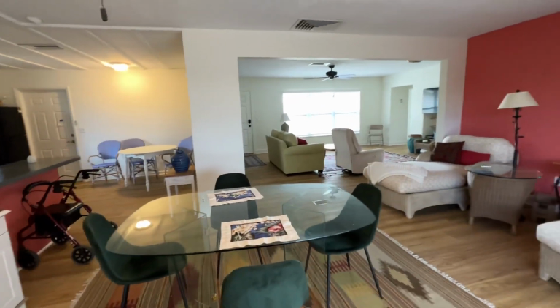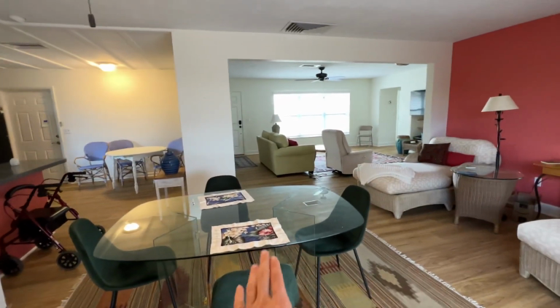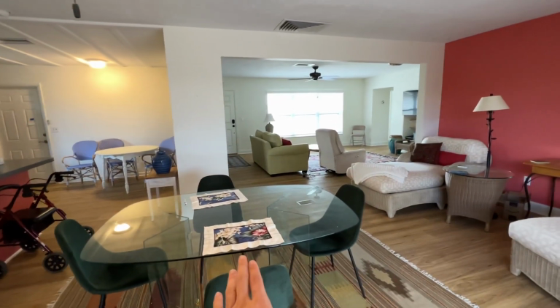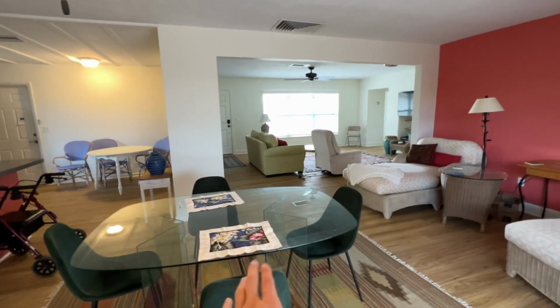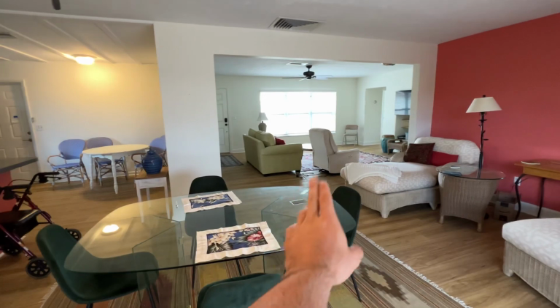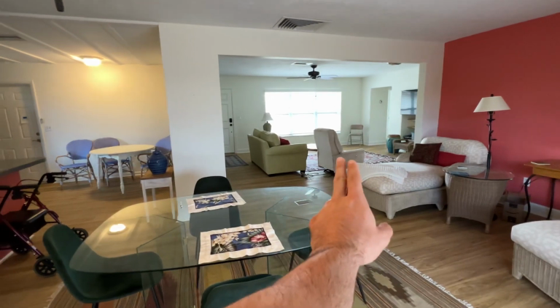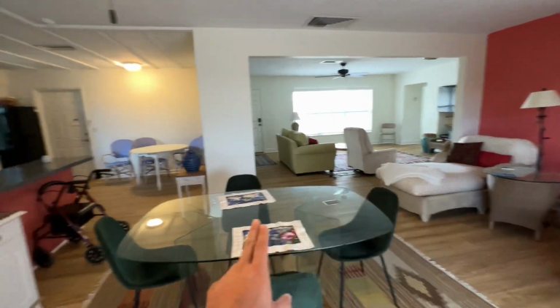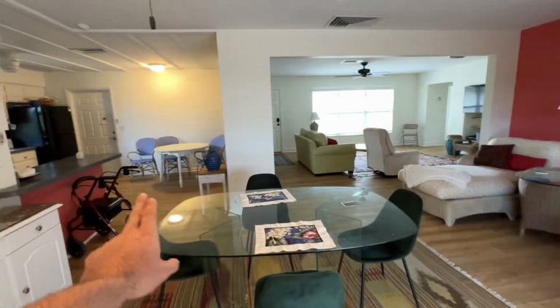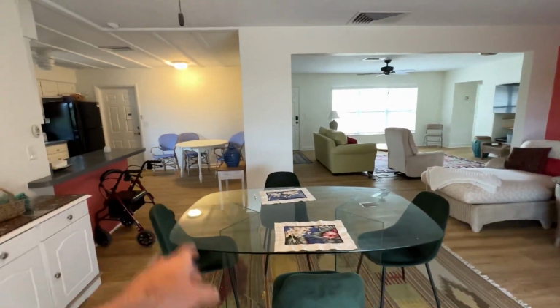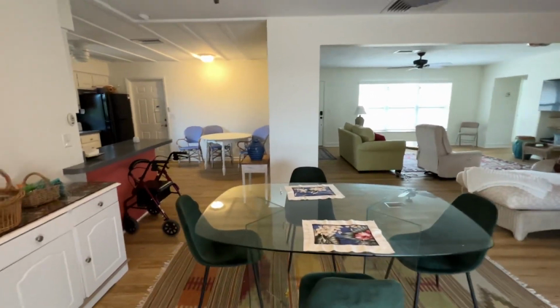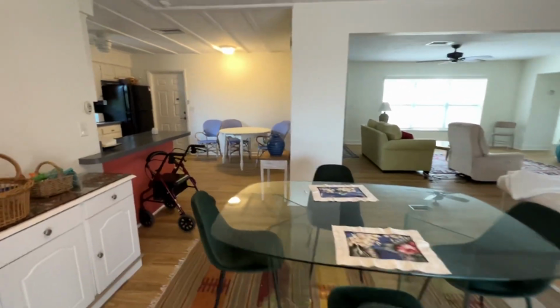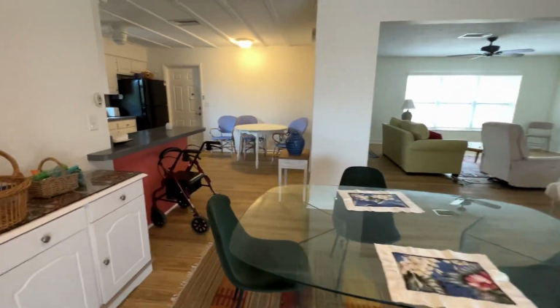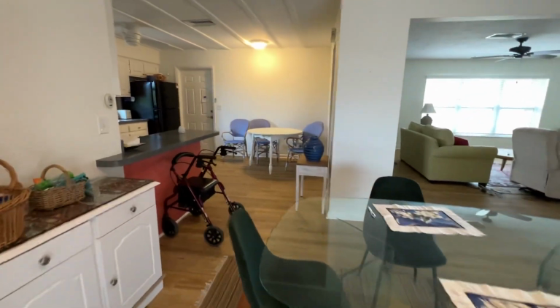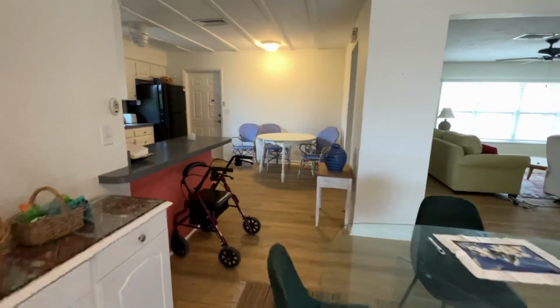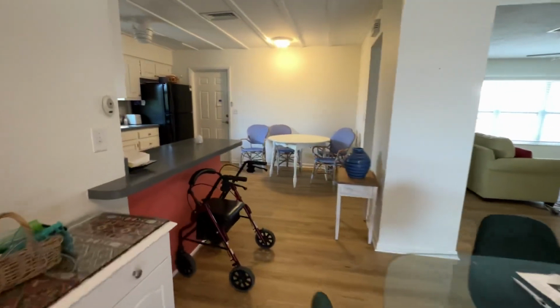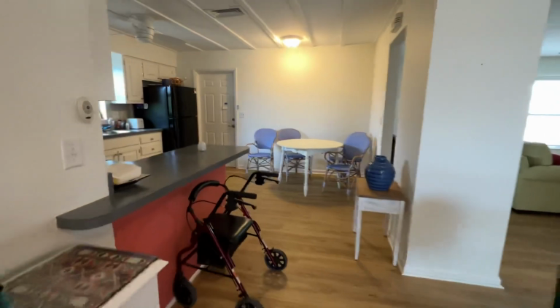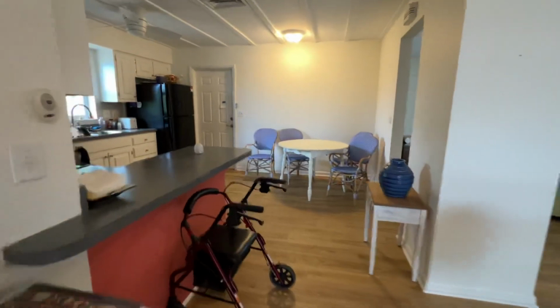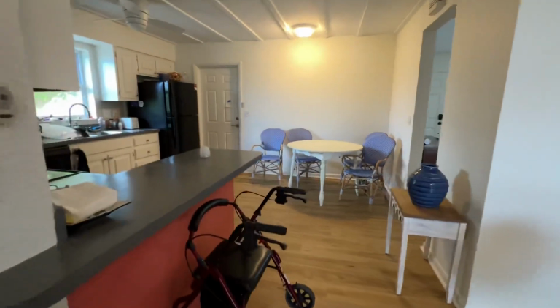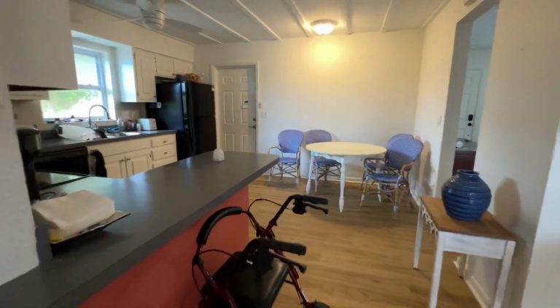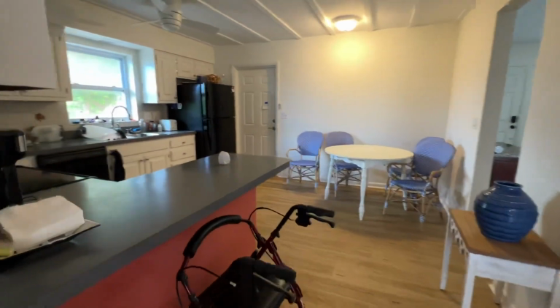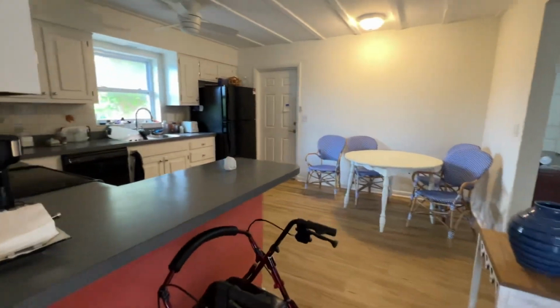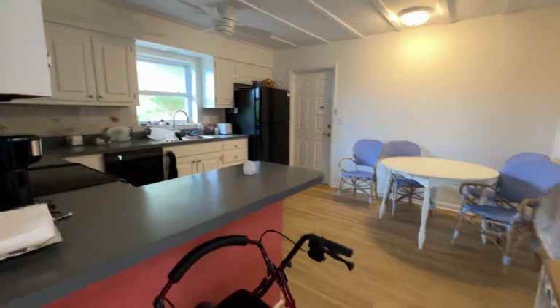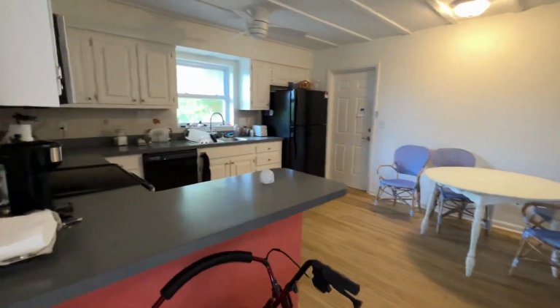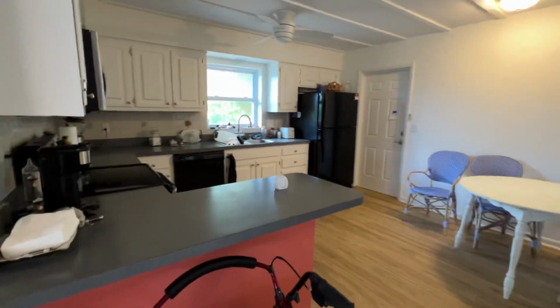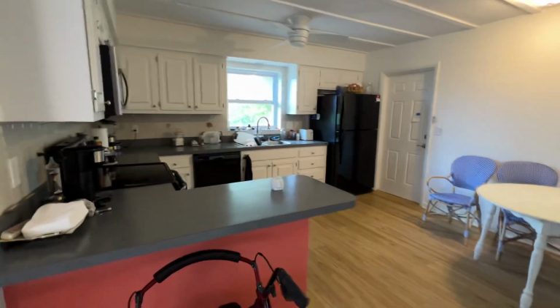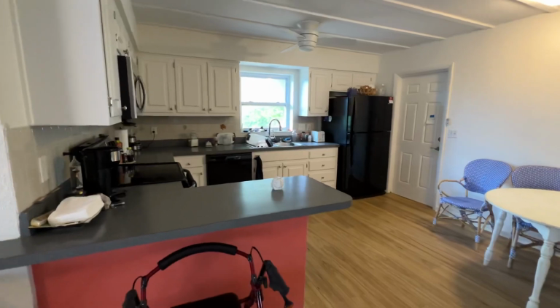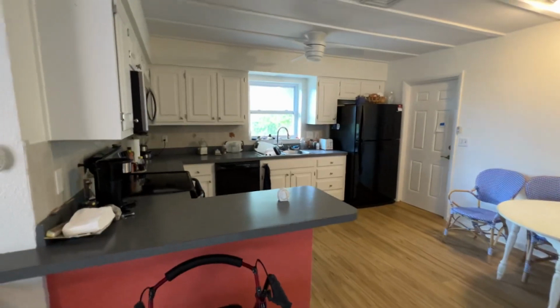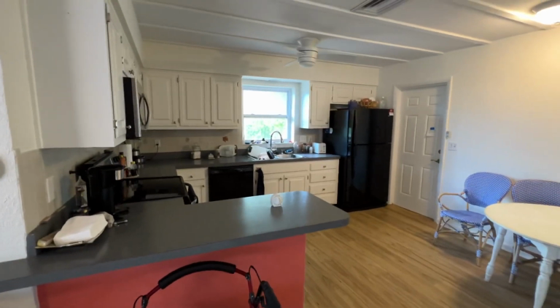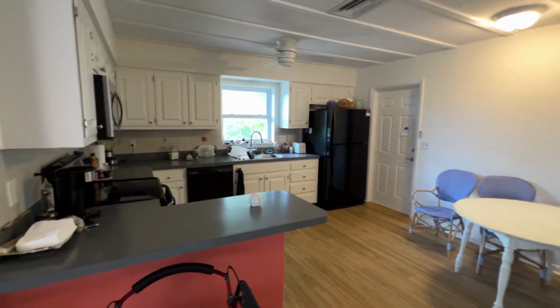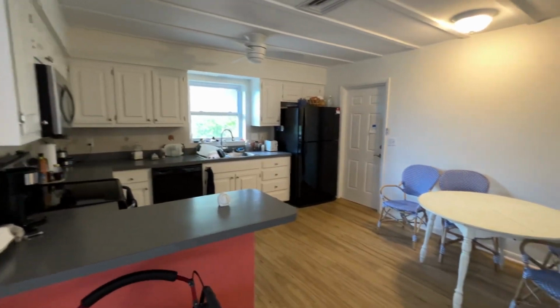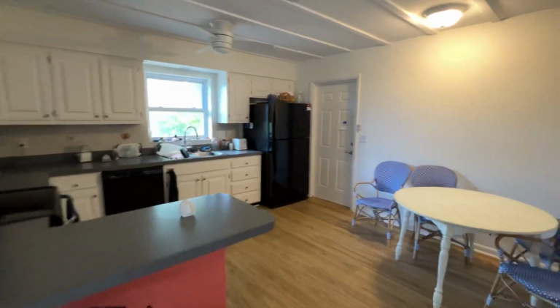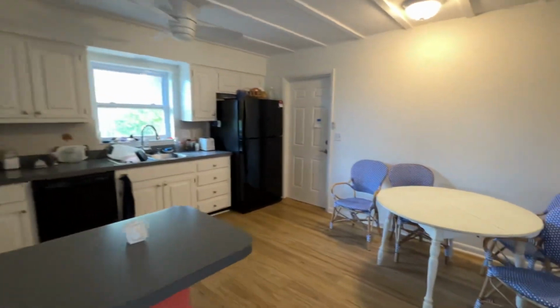You have the dining area here, living area, and then the kitchen. Semi-dated kitchen, but it's a very nice size and easy access to the rest of the home.